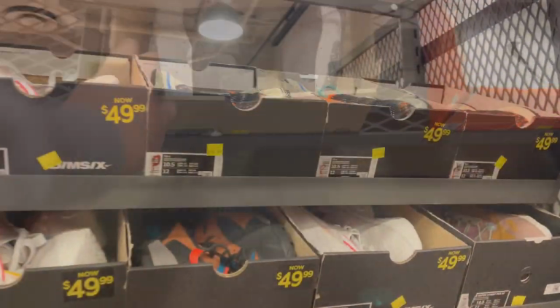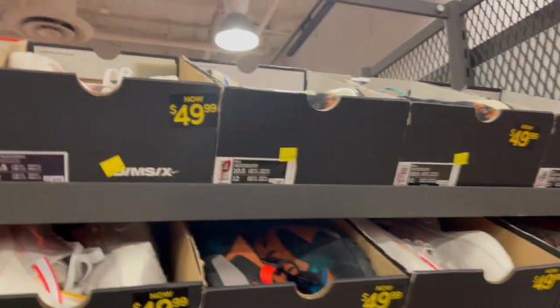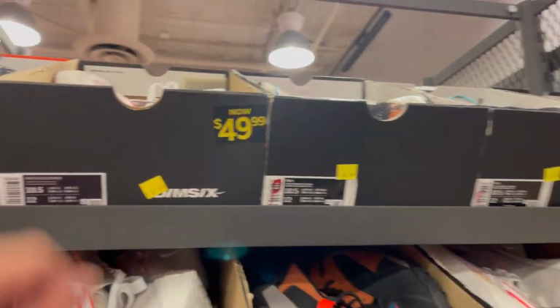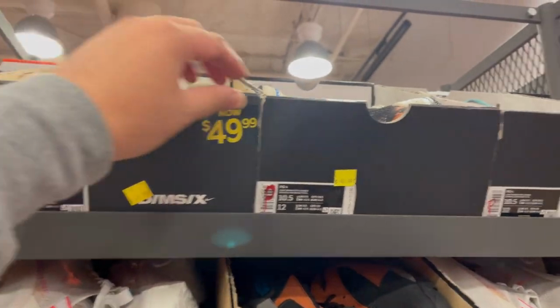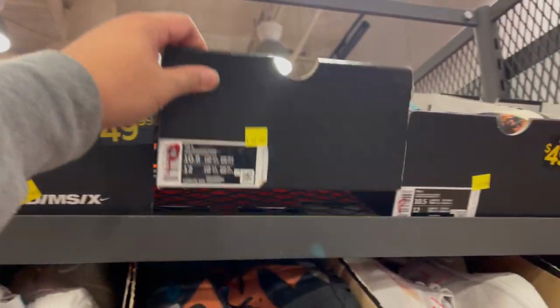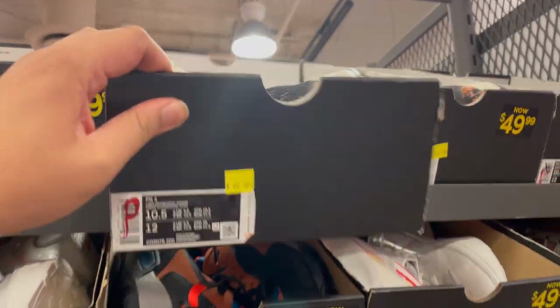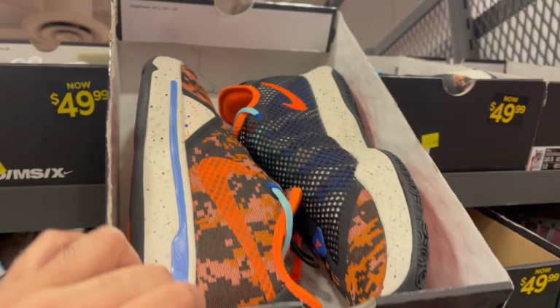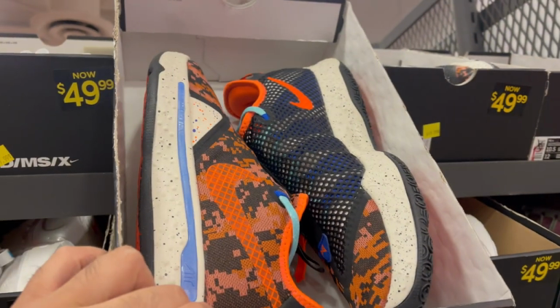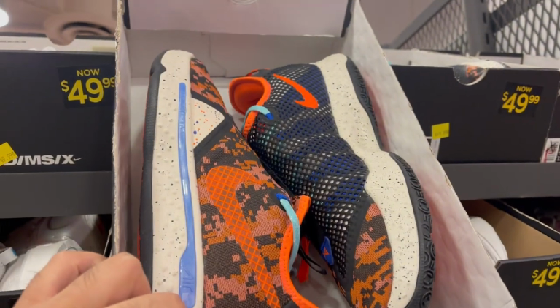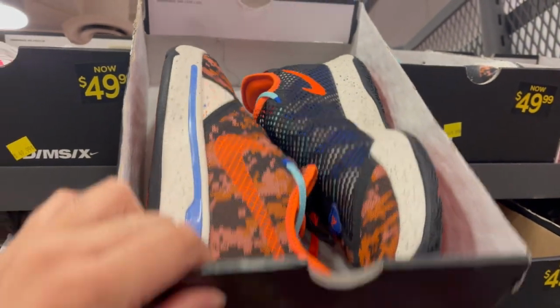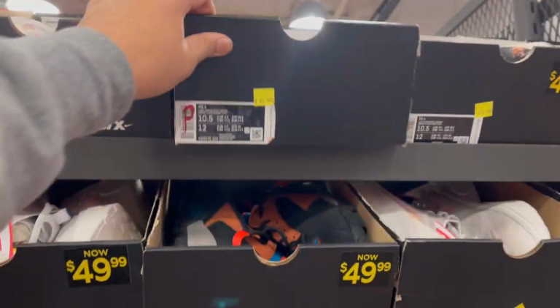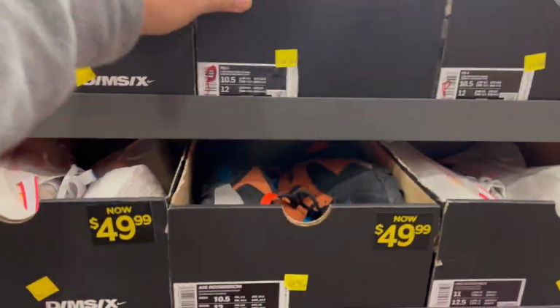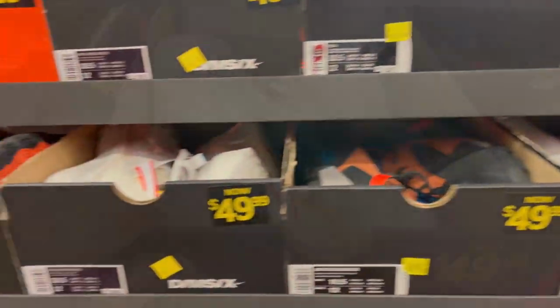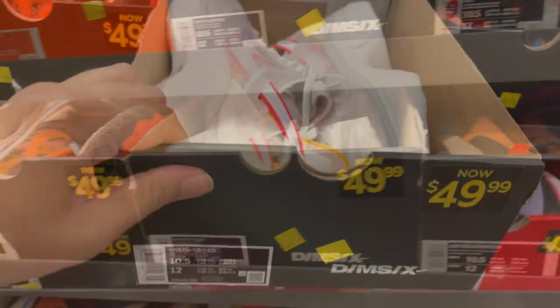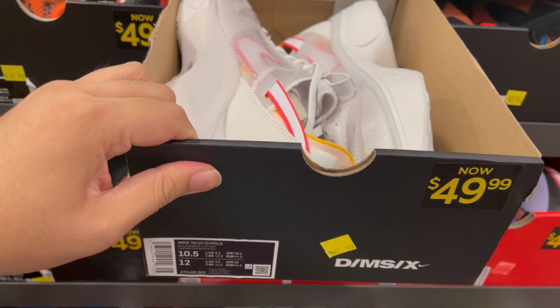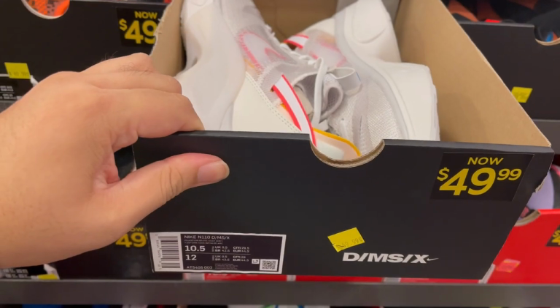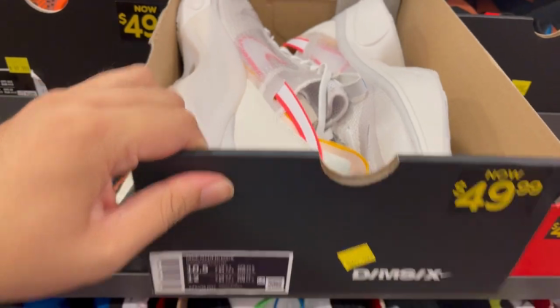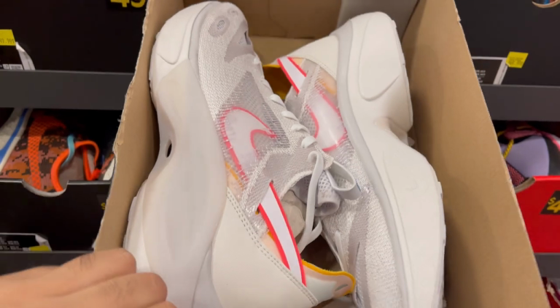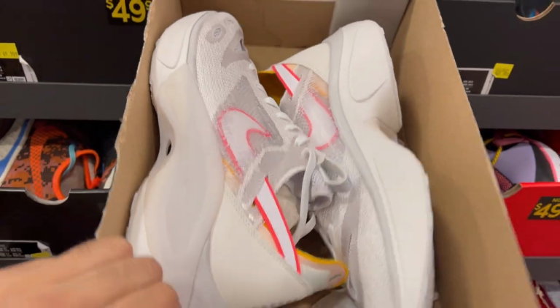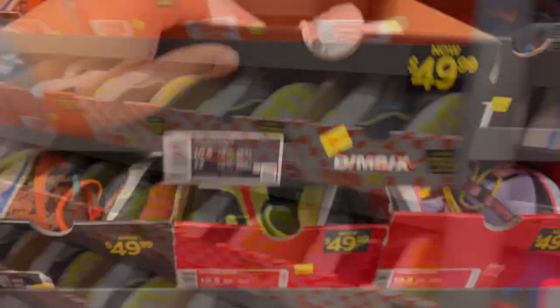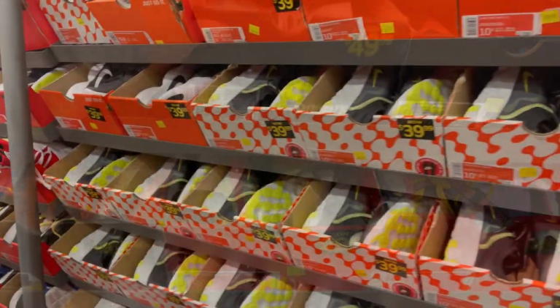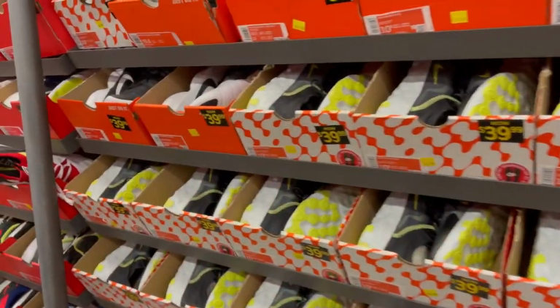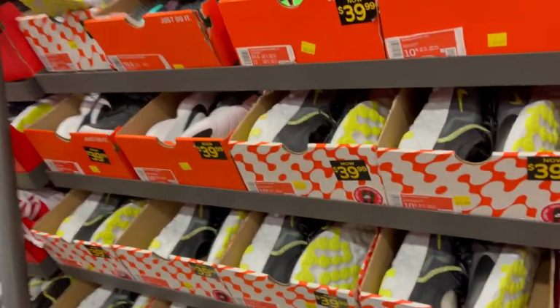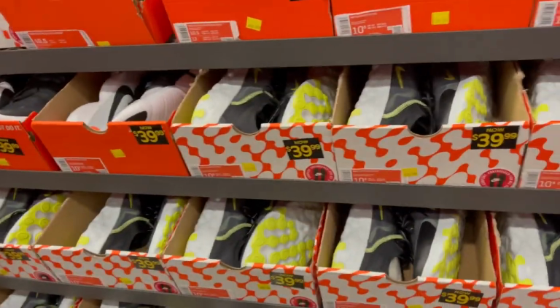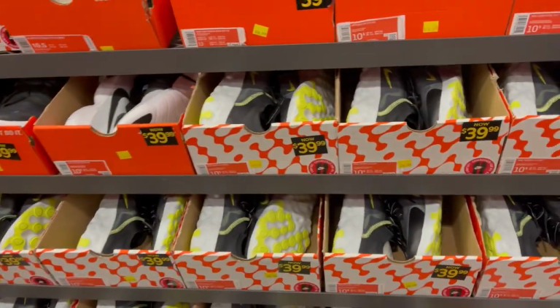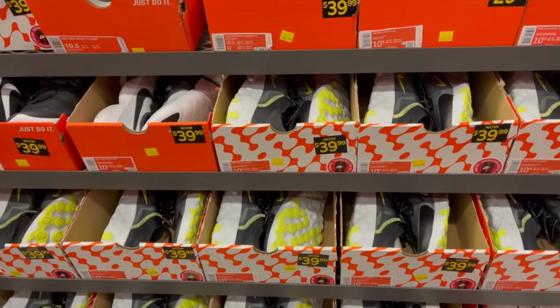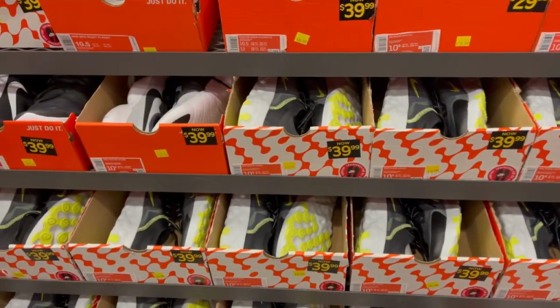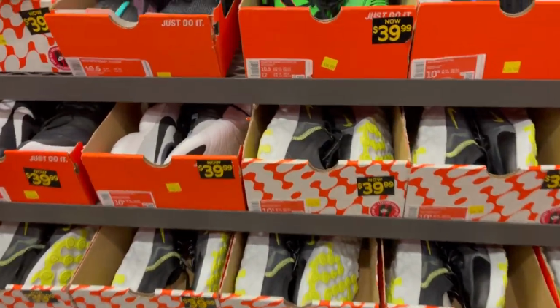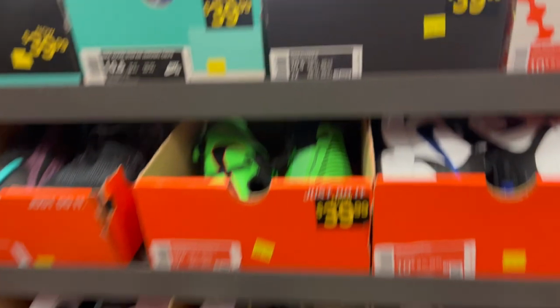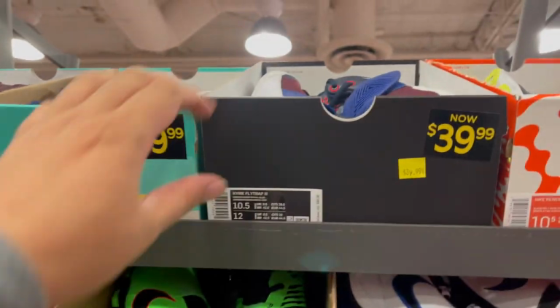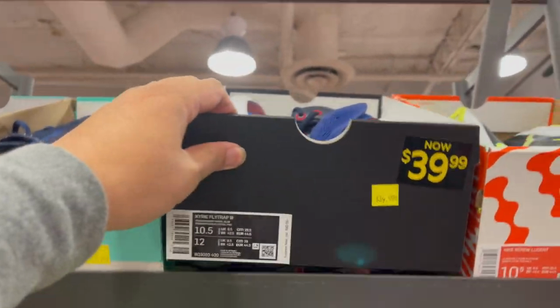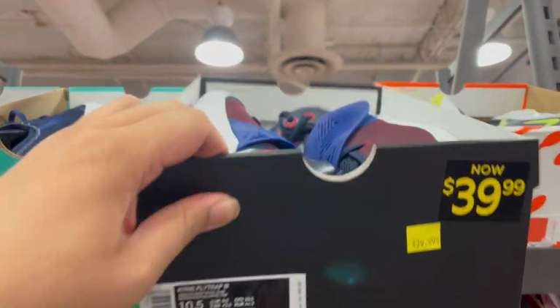Back at the aisles they have plenty of PG4s in different colorways. This one is the N10 DMSX. And you just have plenty of Nike Reacts. There's a Flytrap right about here.